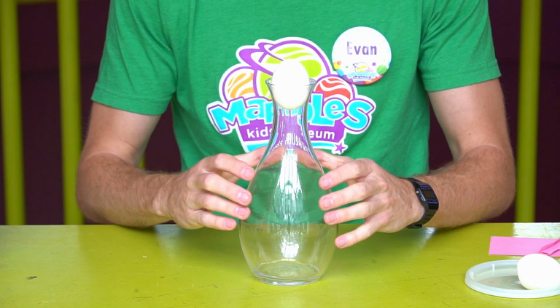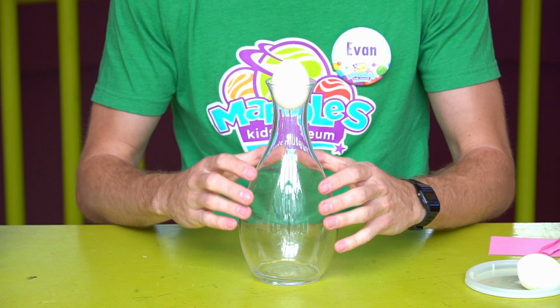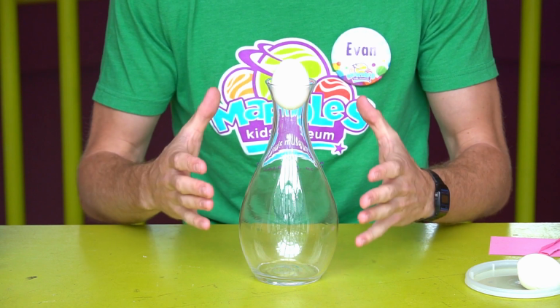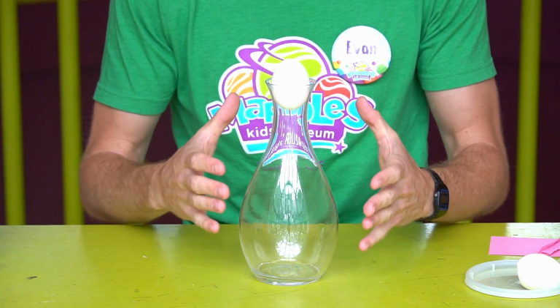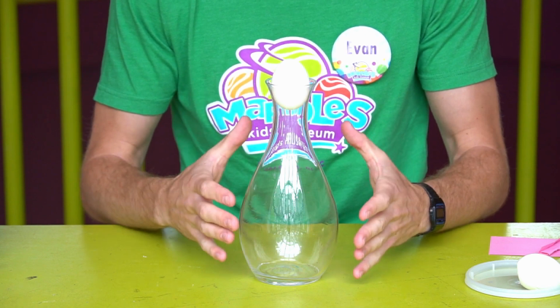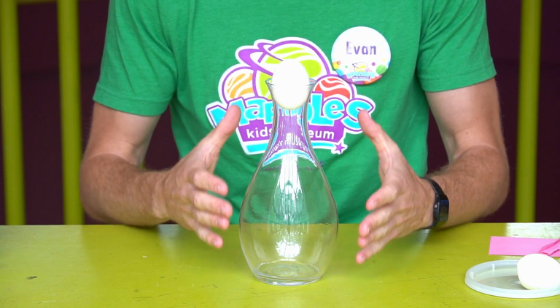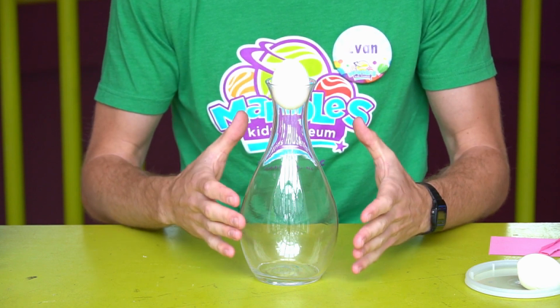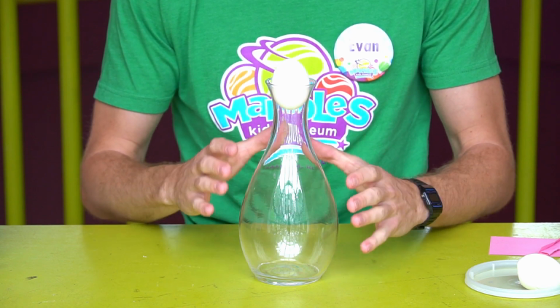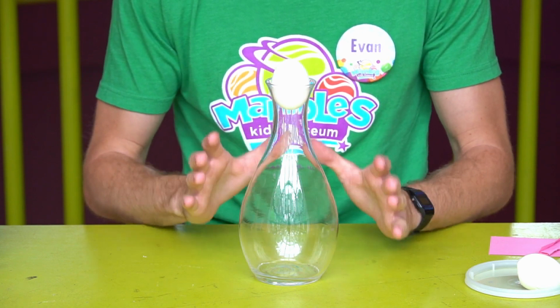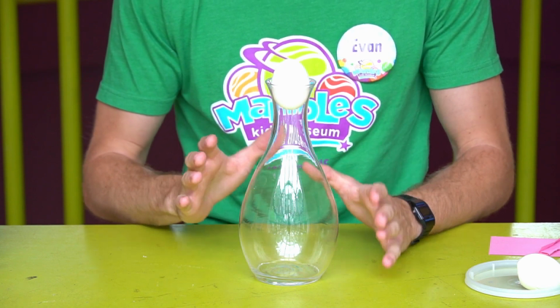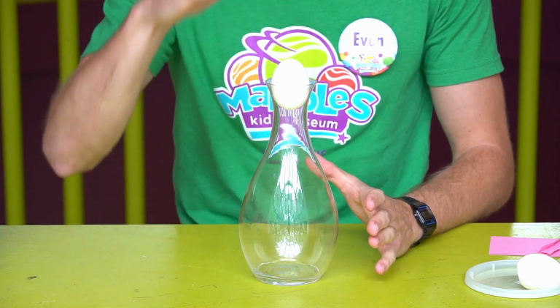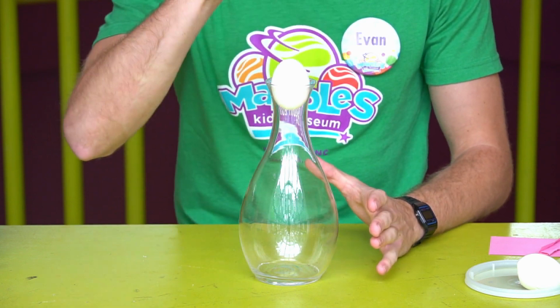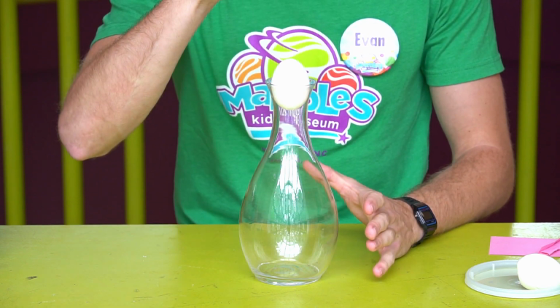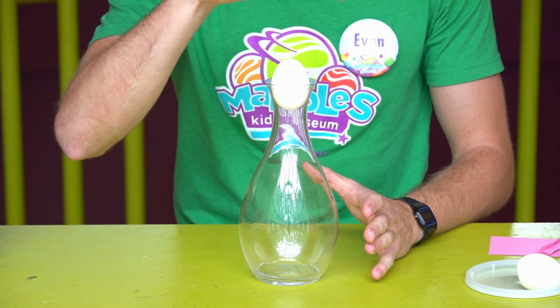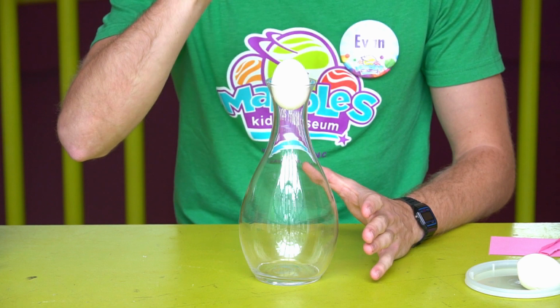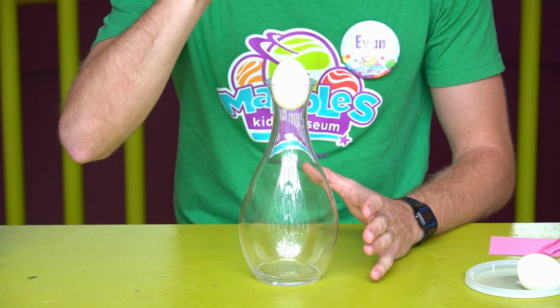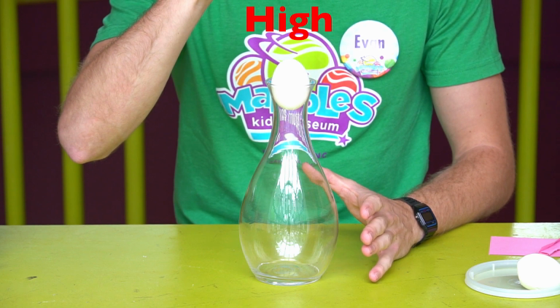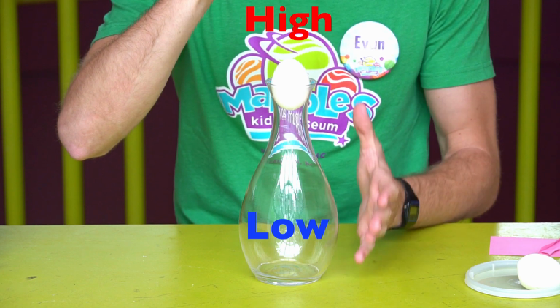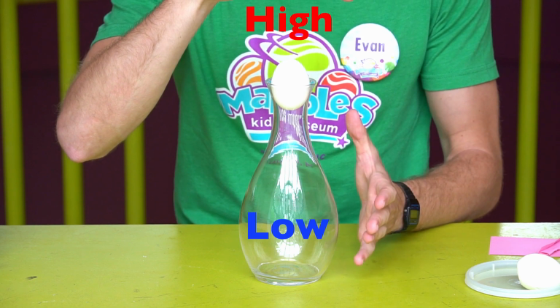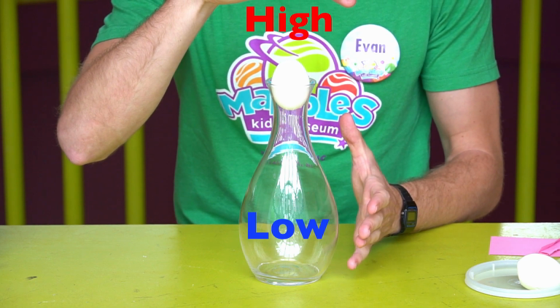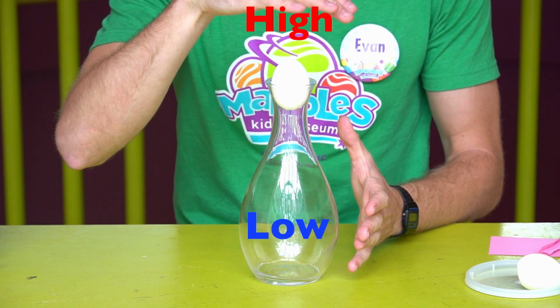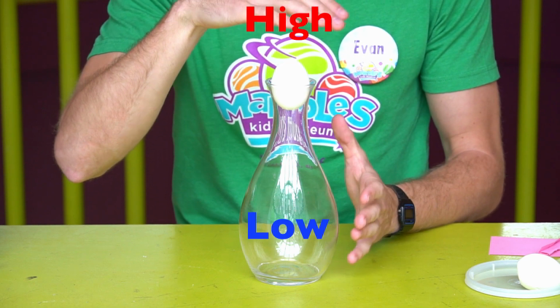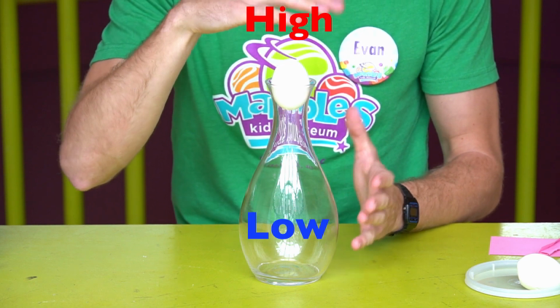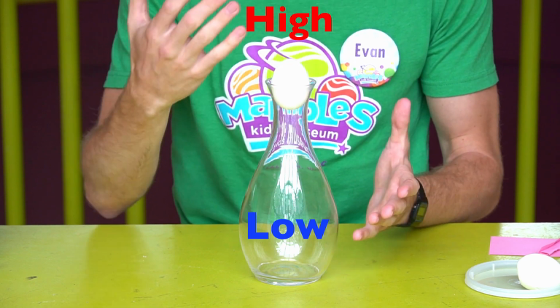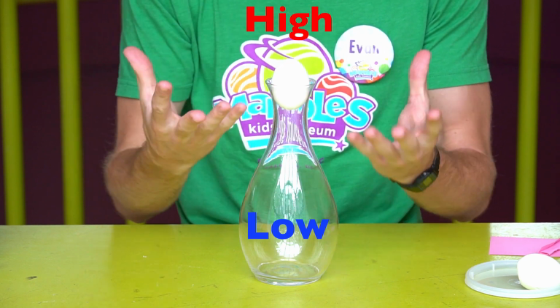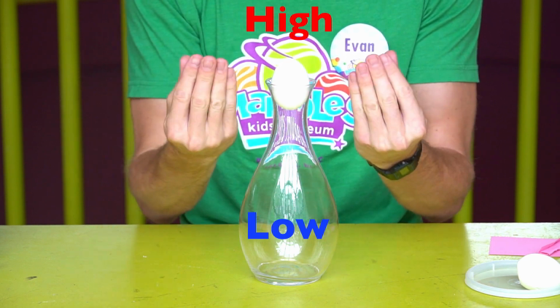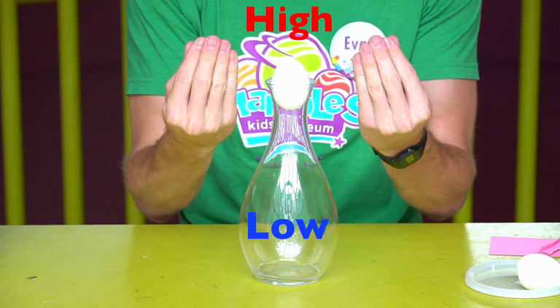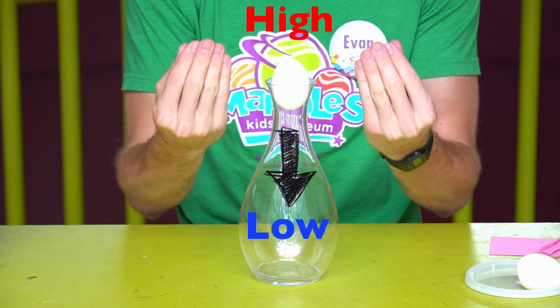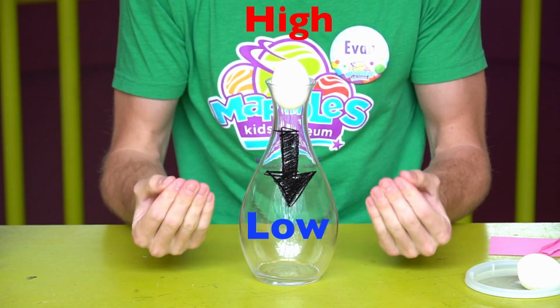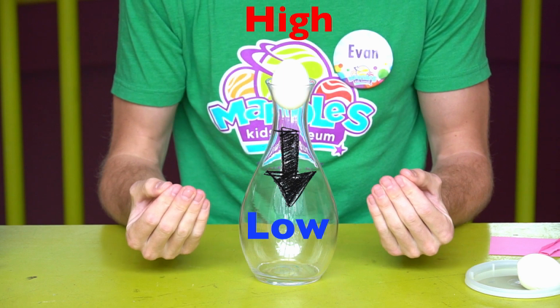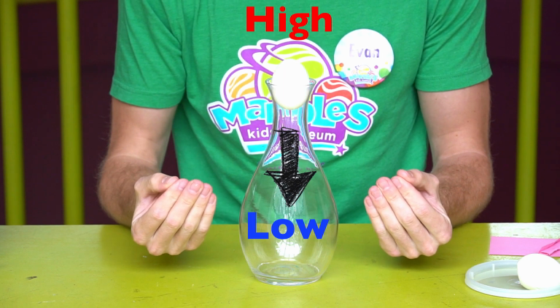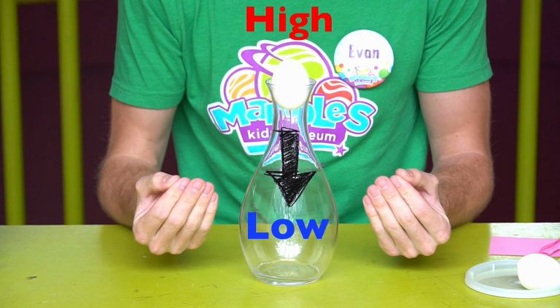Since there was less air inside than there was before, the pressure outside of the vase was much greater than the pressure inside of the vase. And that caused suction, which brought the egg down into the vase.